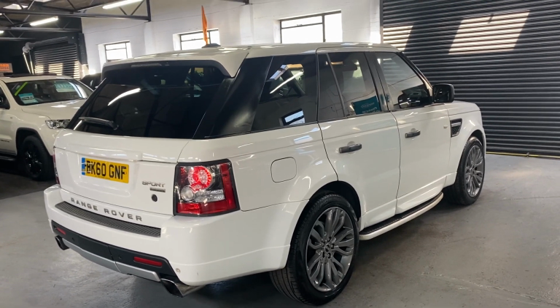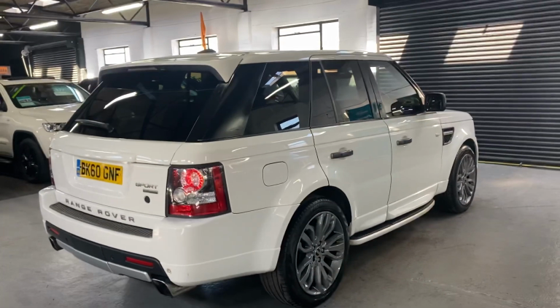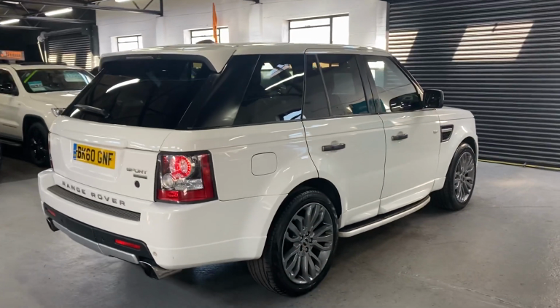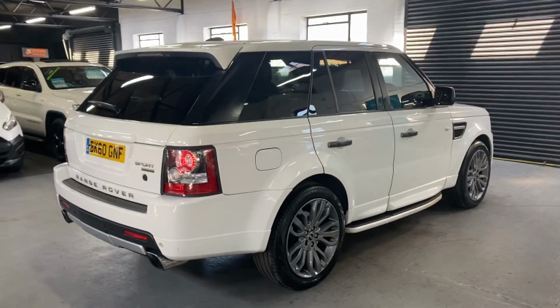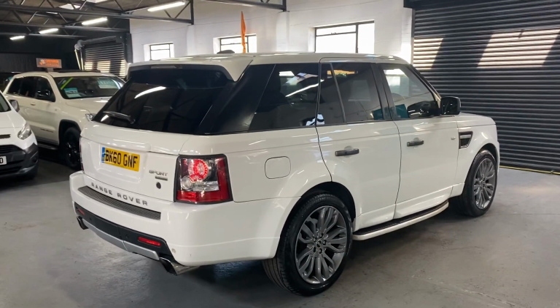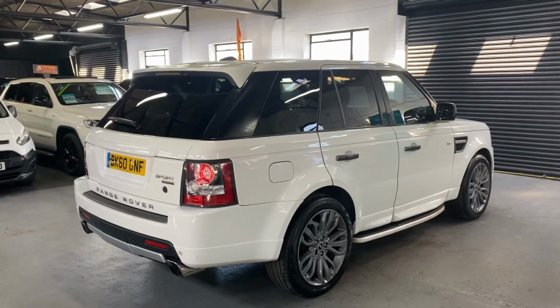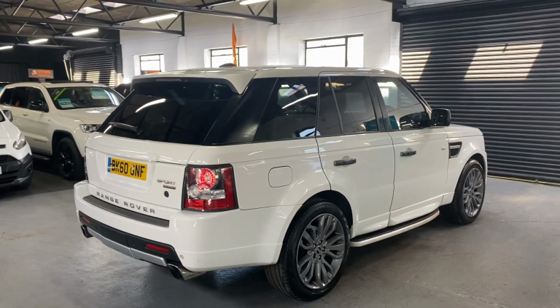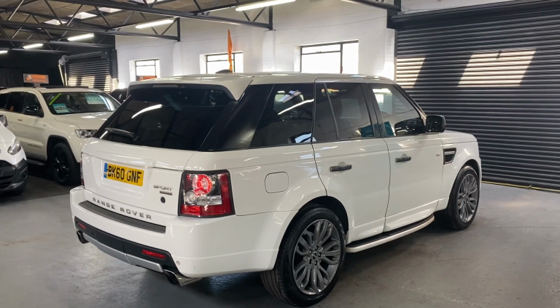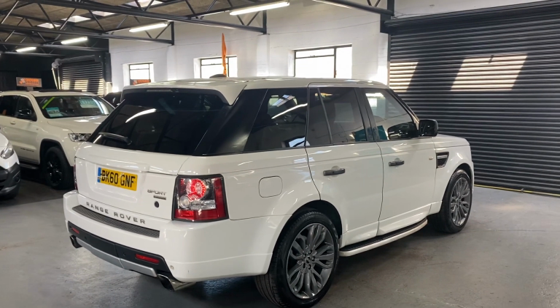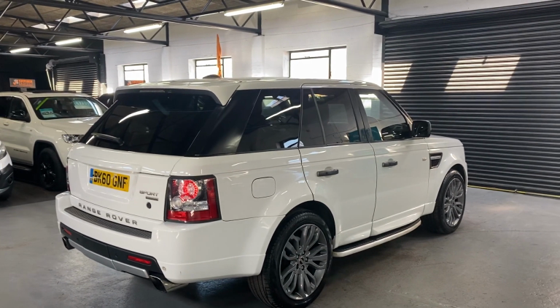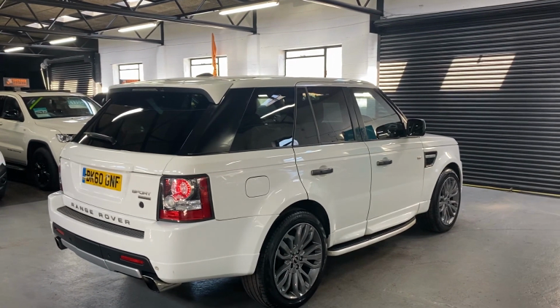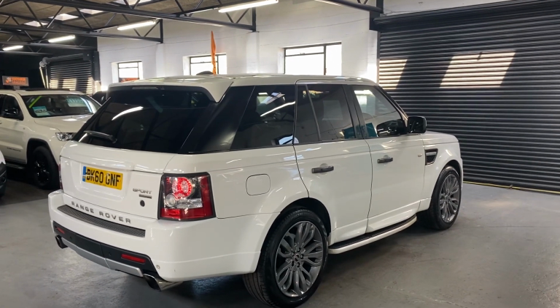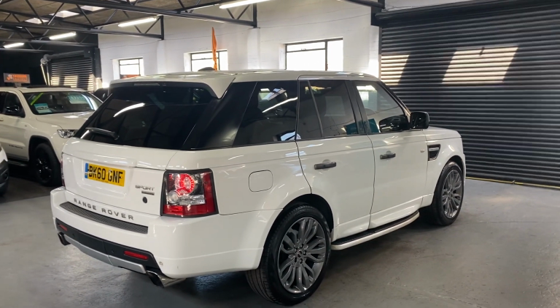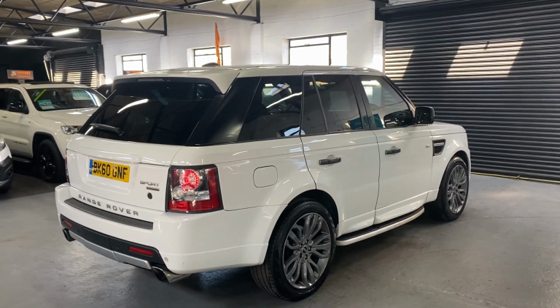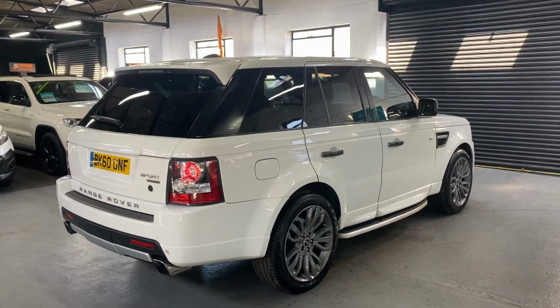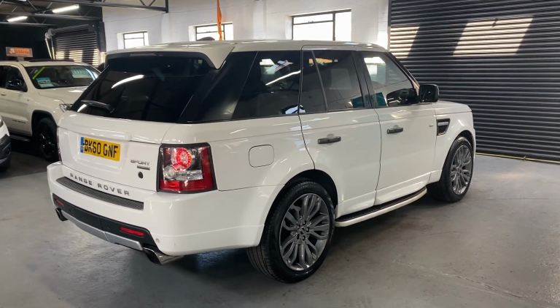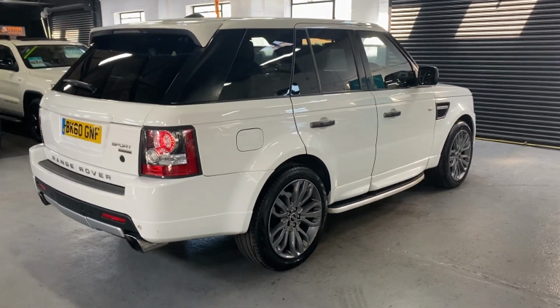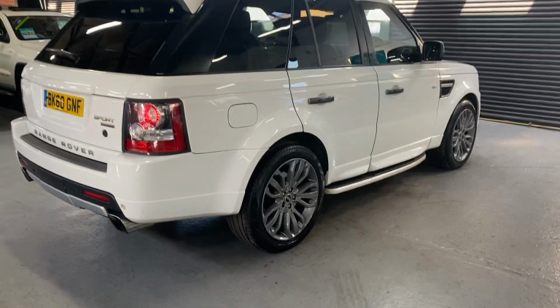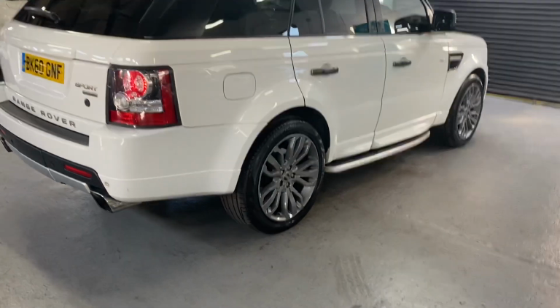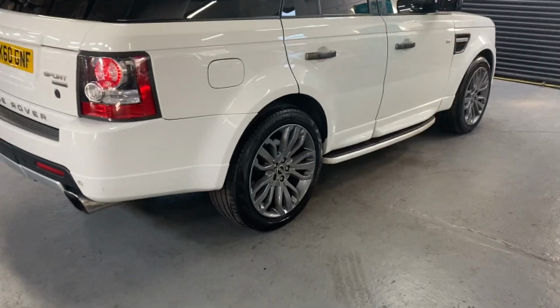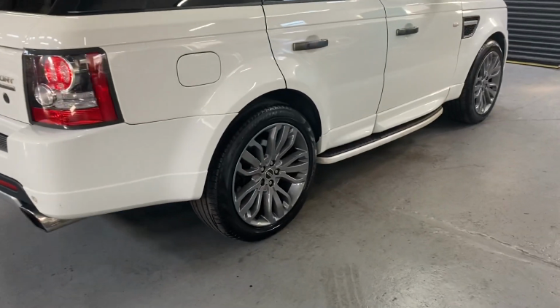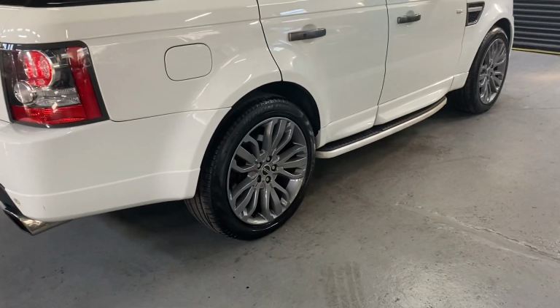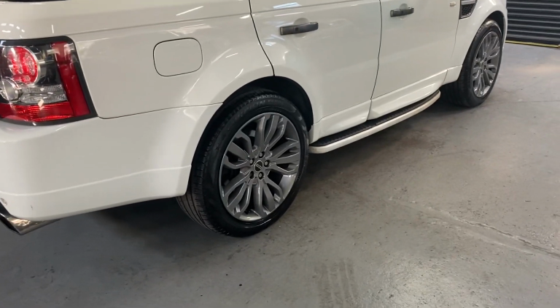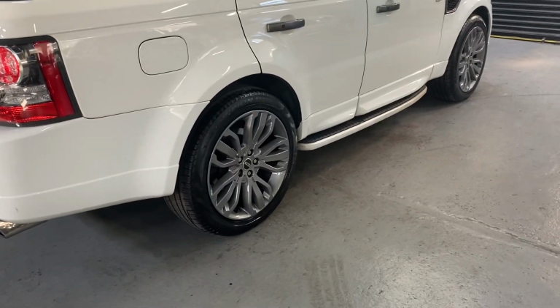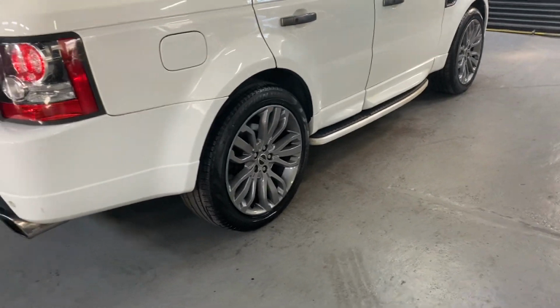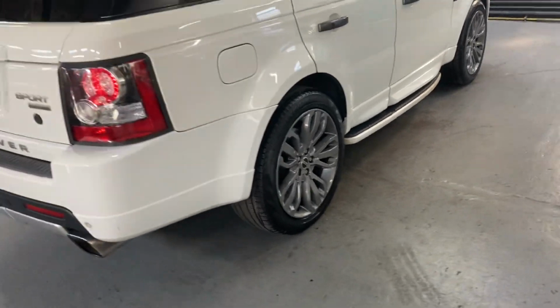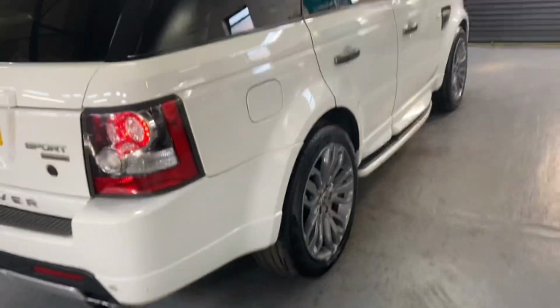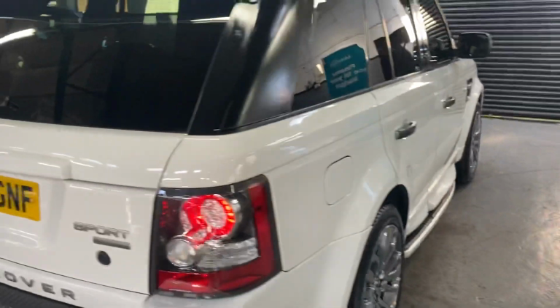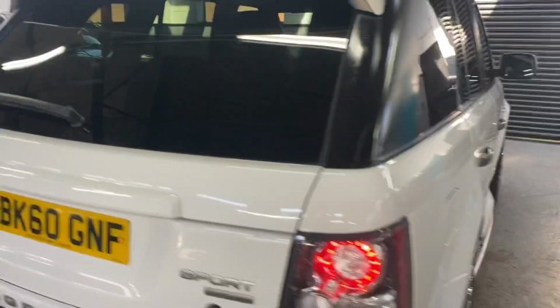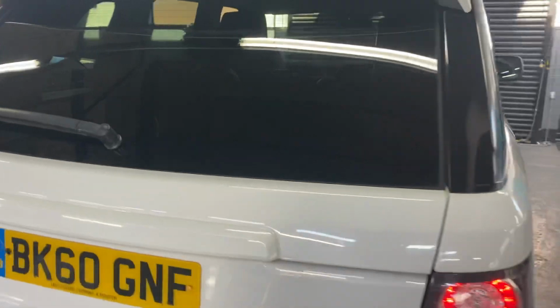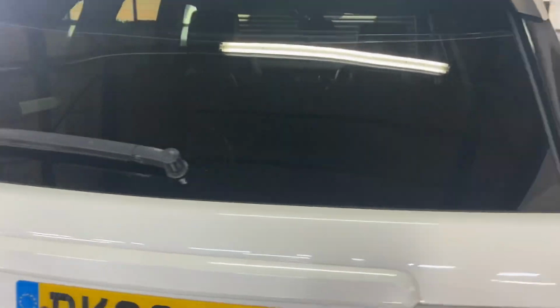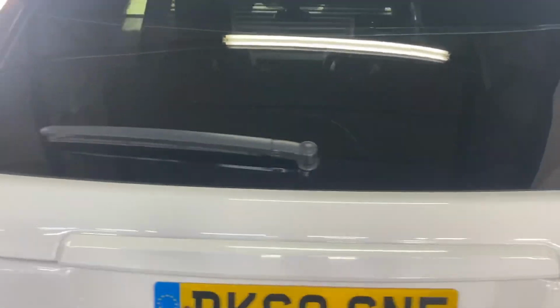The nicest cost option this car's got is the full Autobiography body kit, which I think just finishes these off really nicely. You've also got the 21 inch Amphysite alloy wheels, side steps, and privacy glass in the rear.